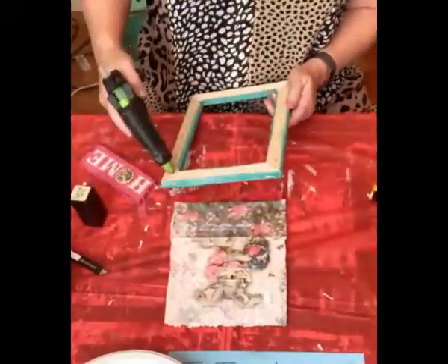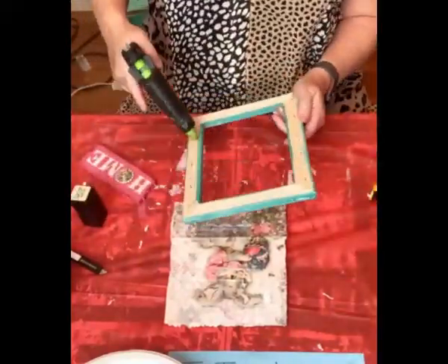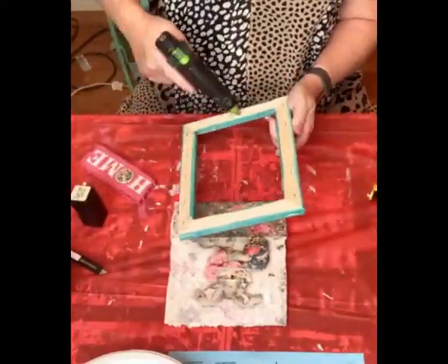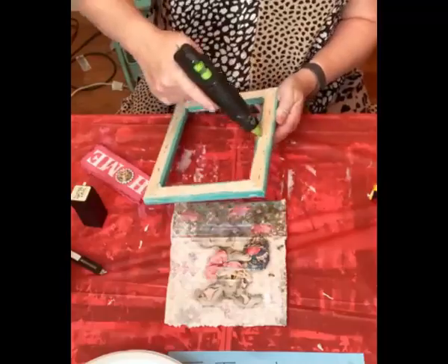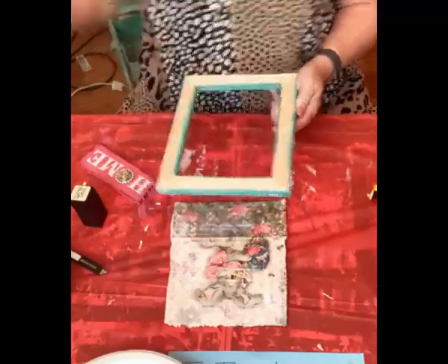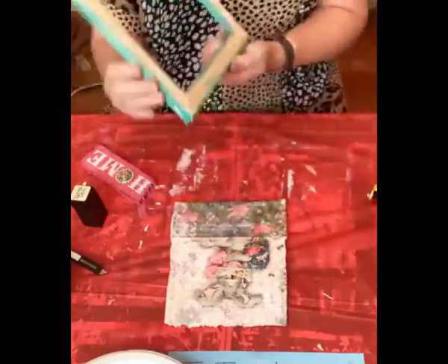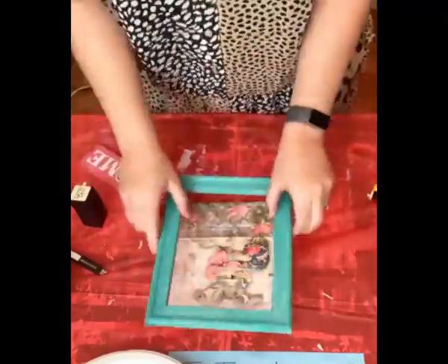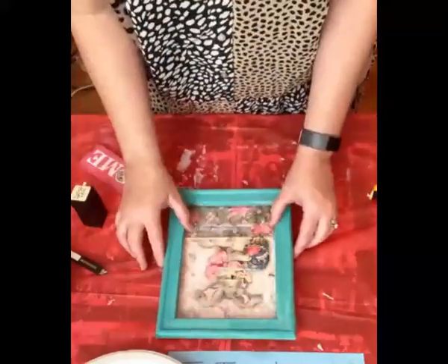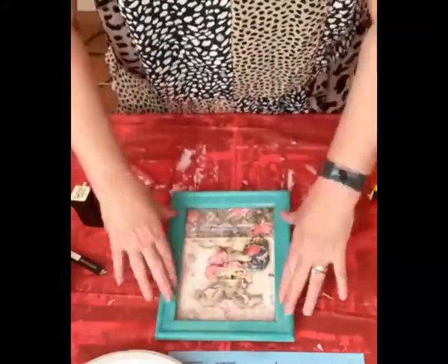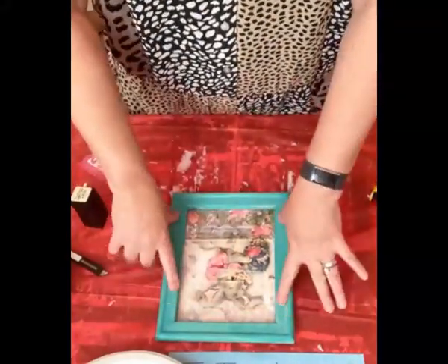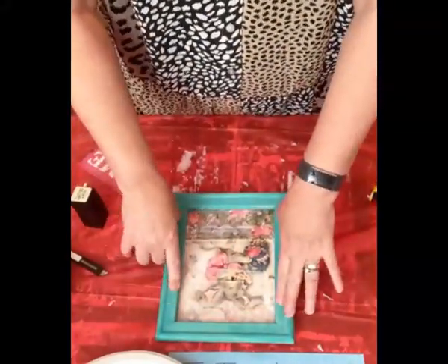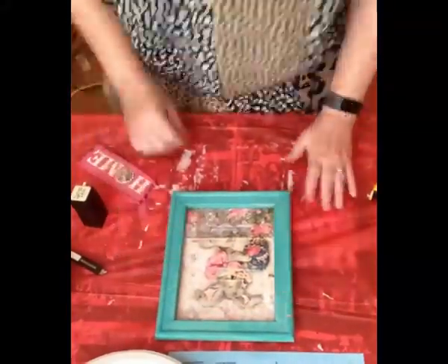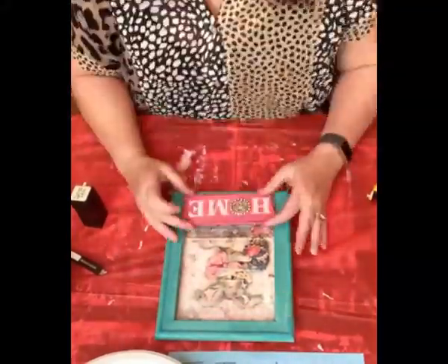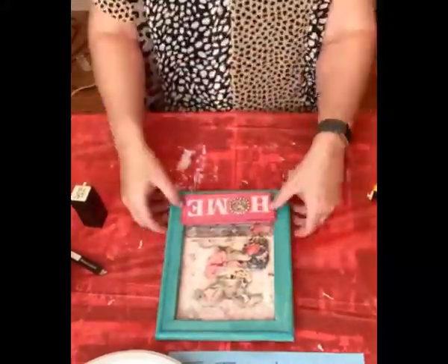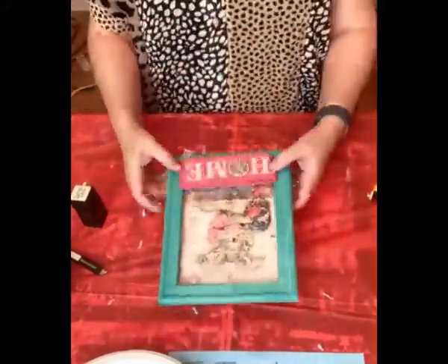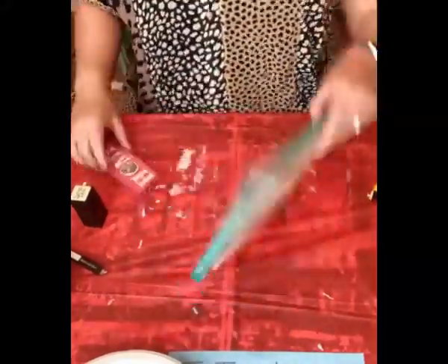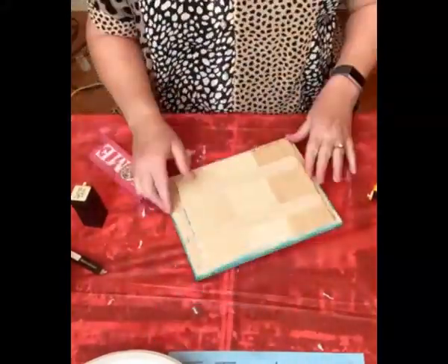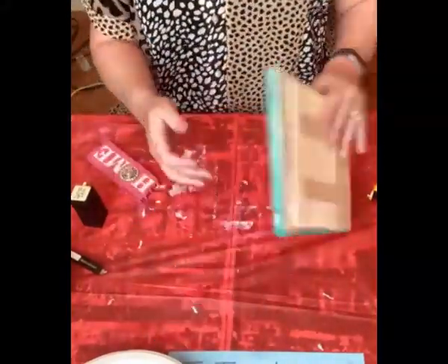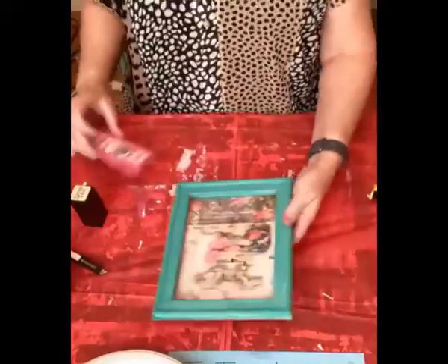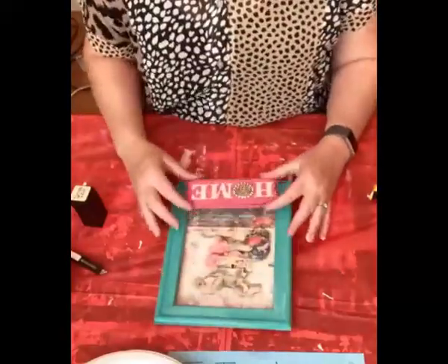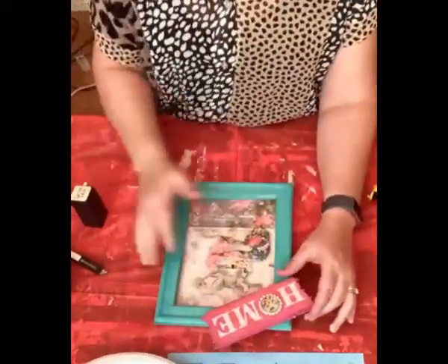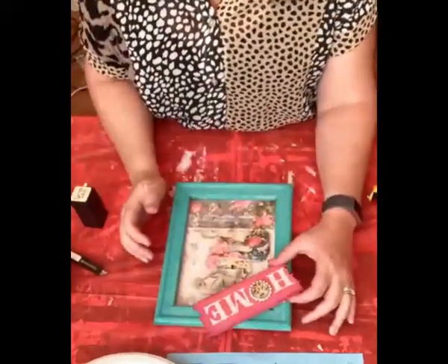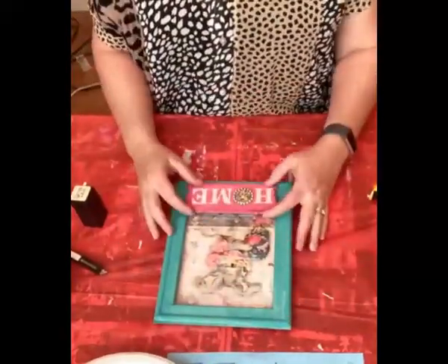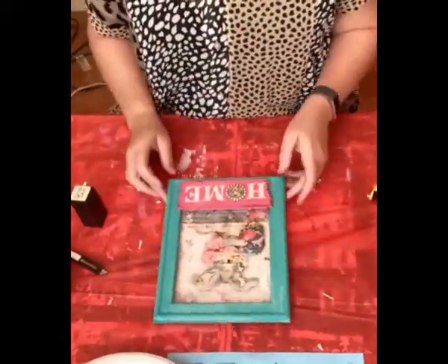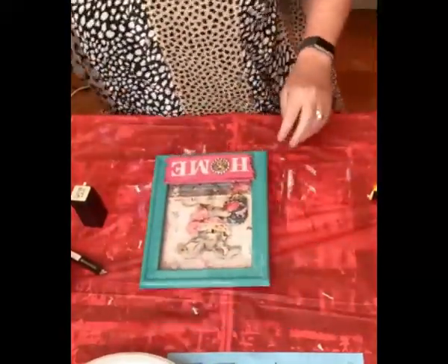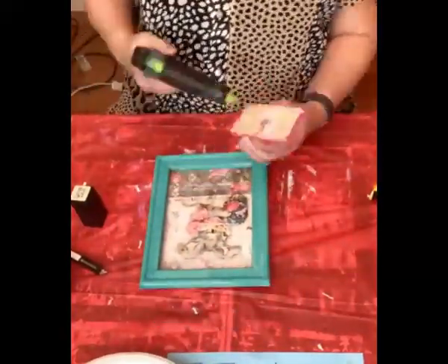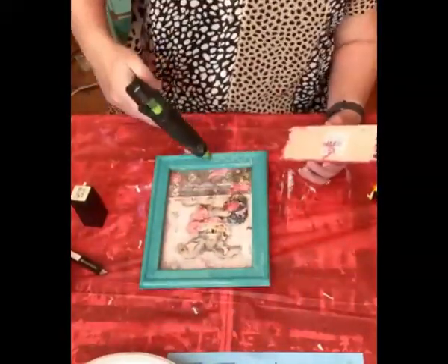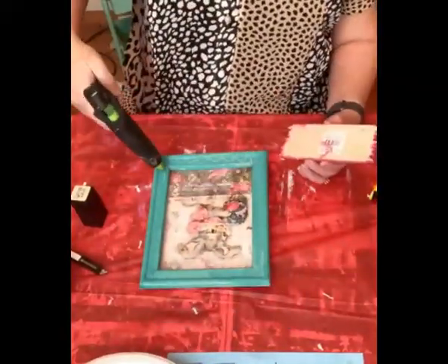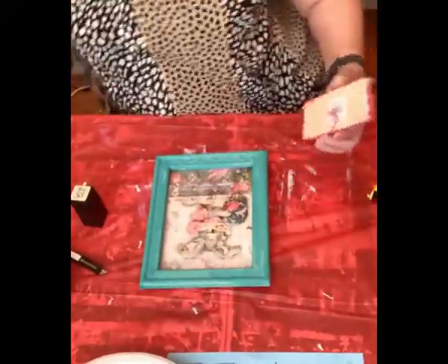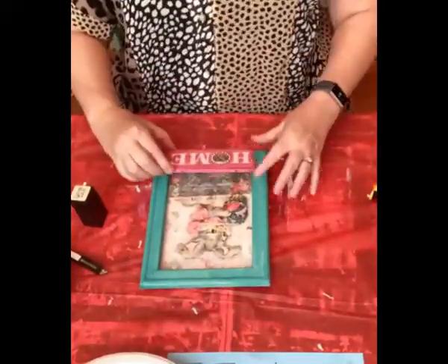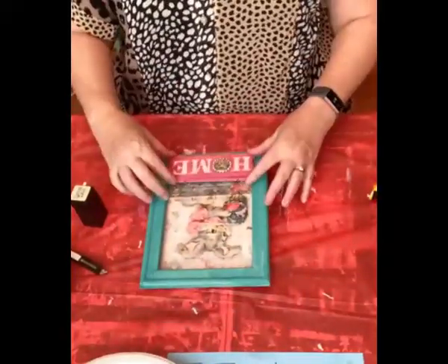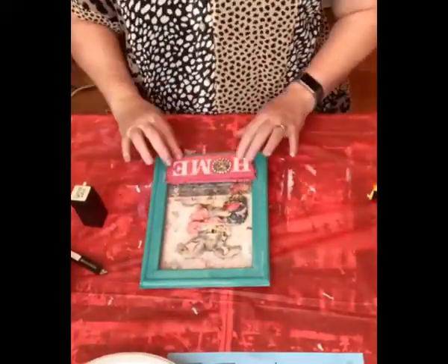Hot glue the back of the canvas frame, center that, put it in place. Figure out our placement, then we'll hot glue that down.